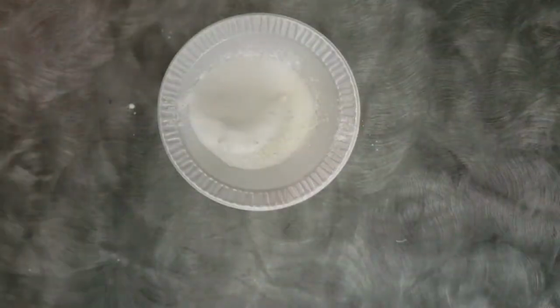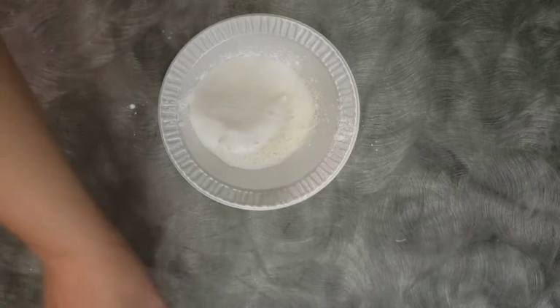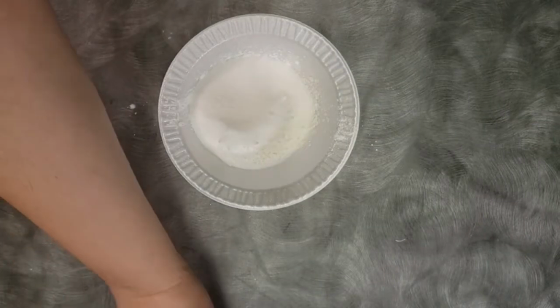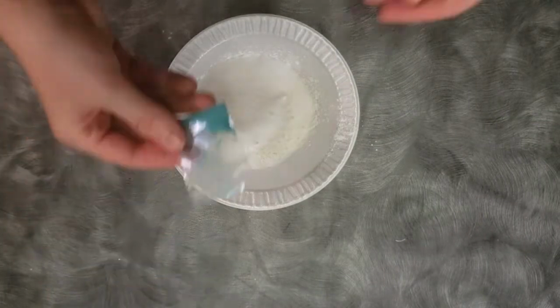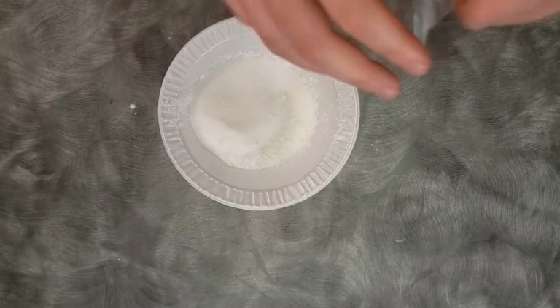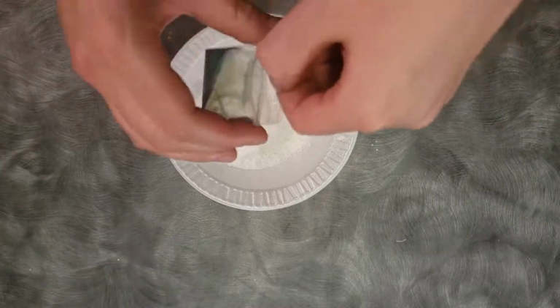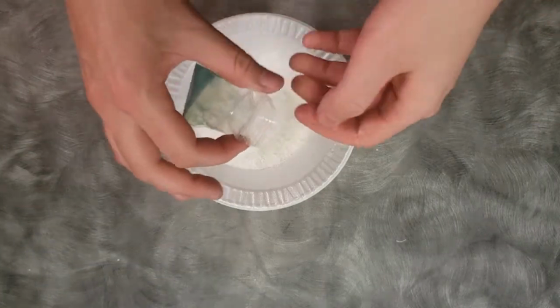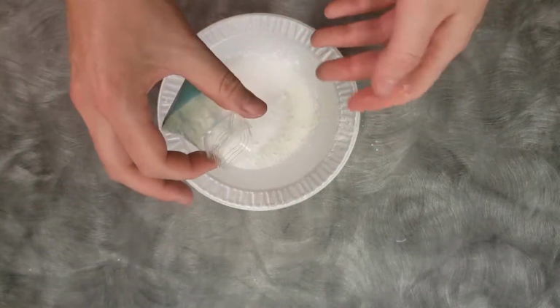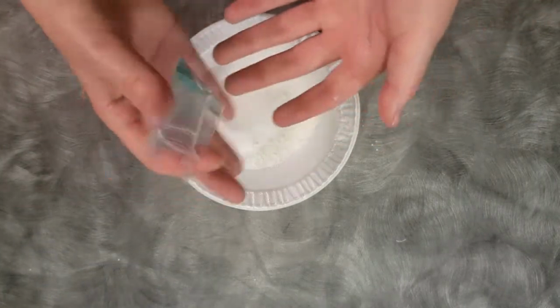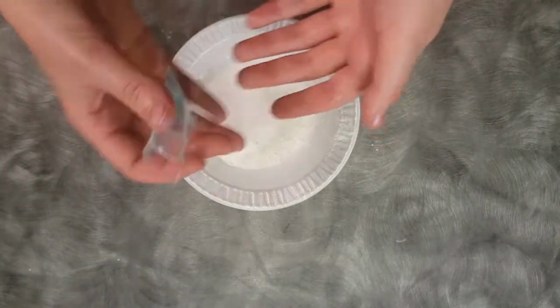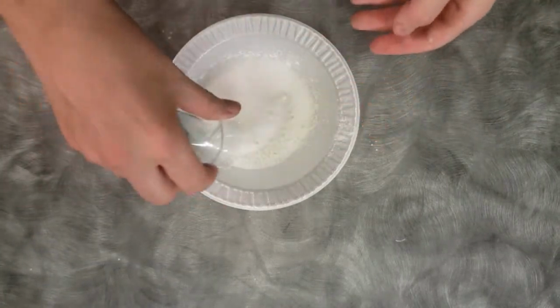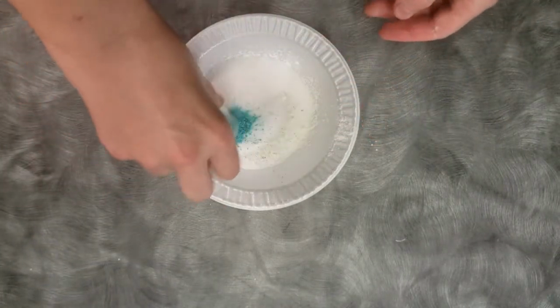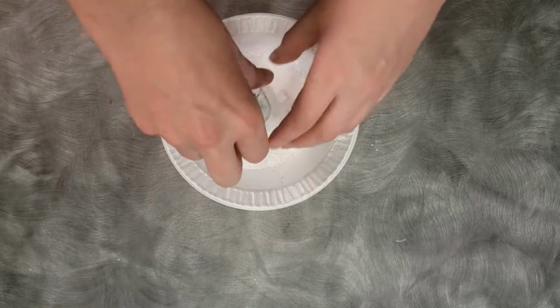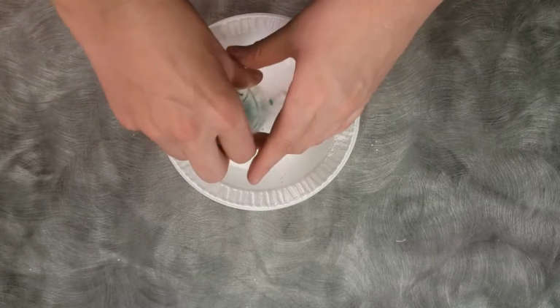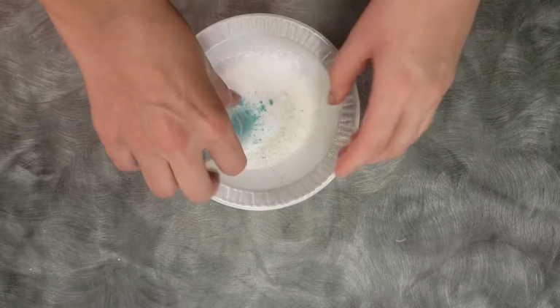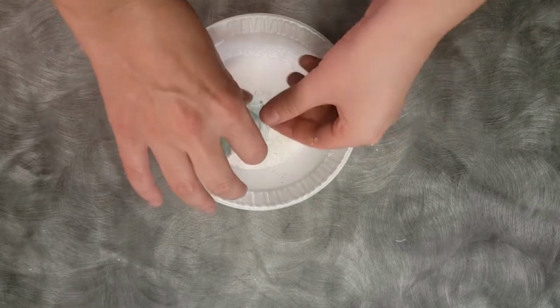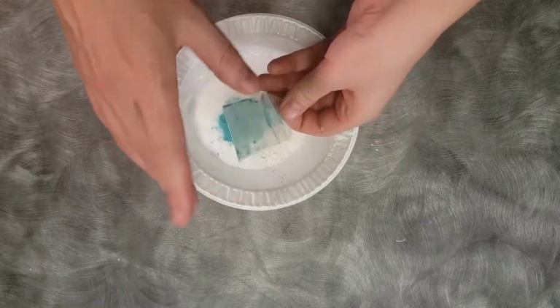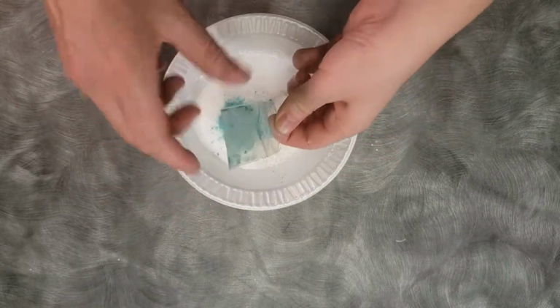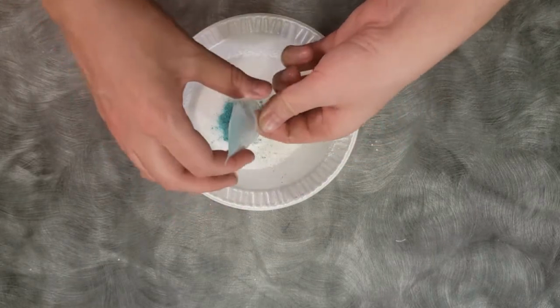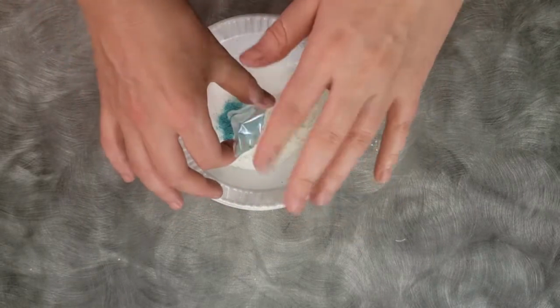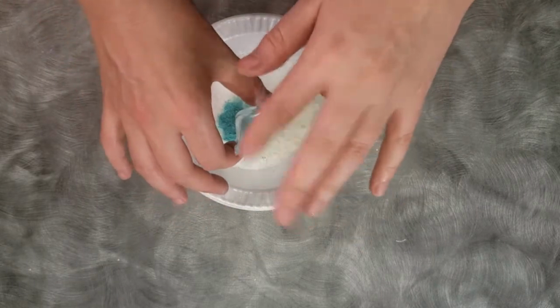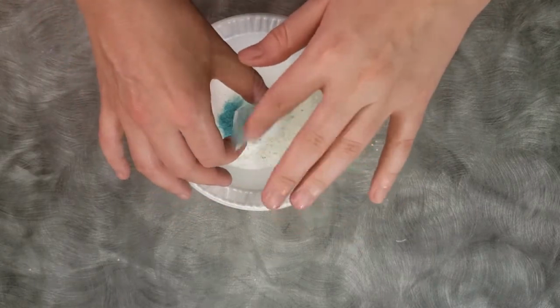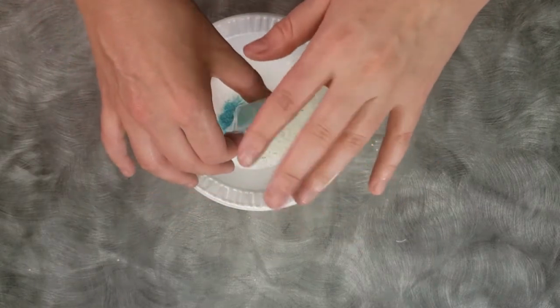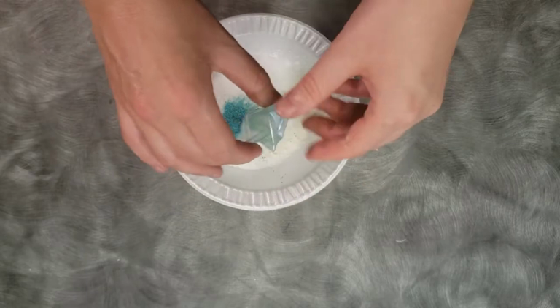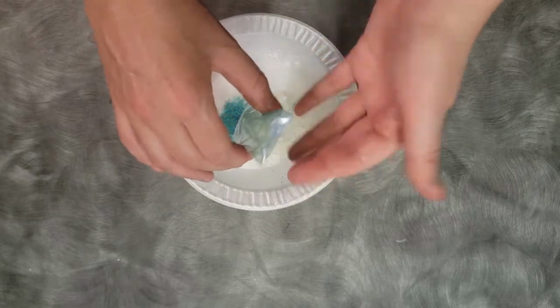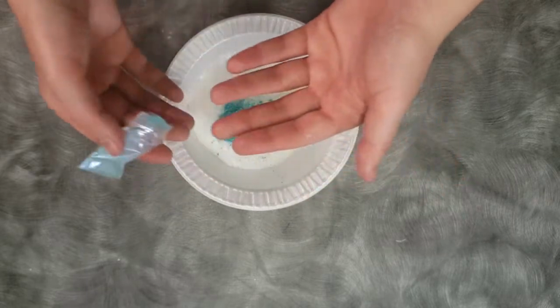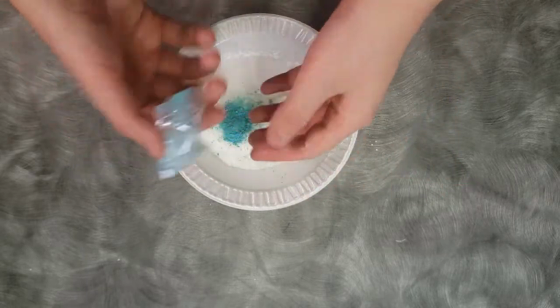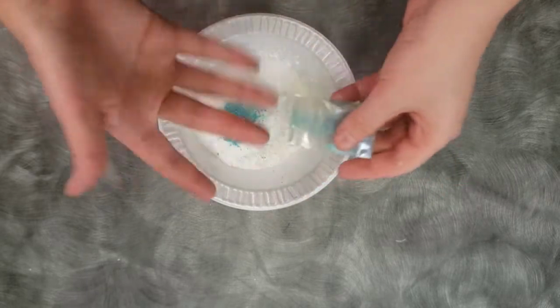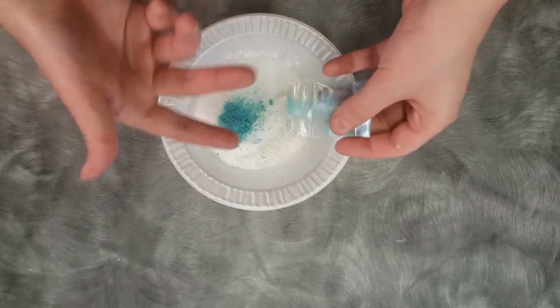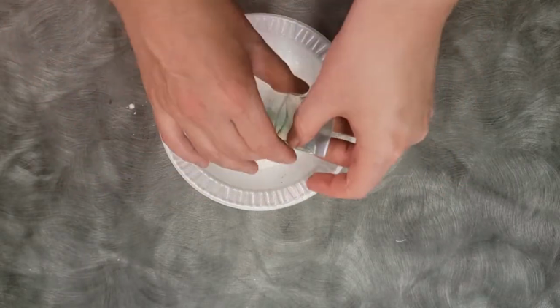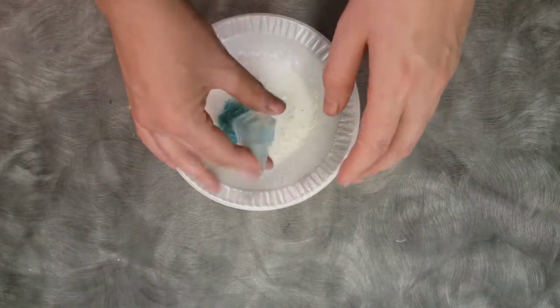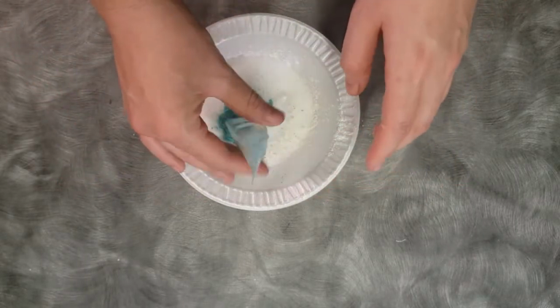Next, we'll add our colored mica powder. Here it goes. You will get slightly messy during this, by the way.